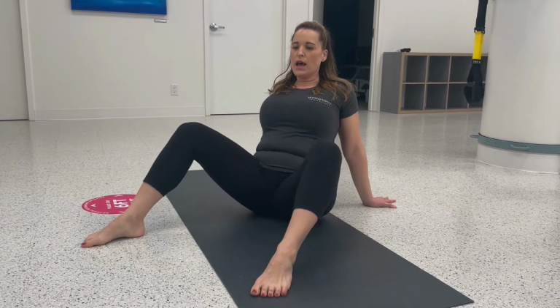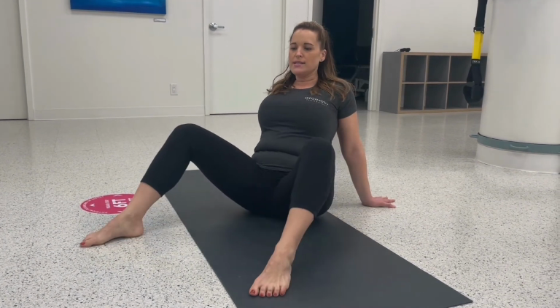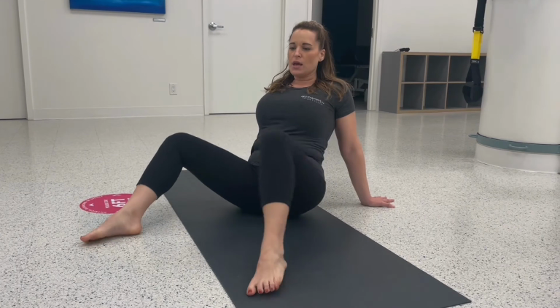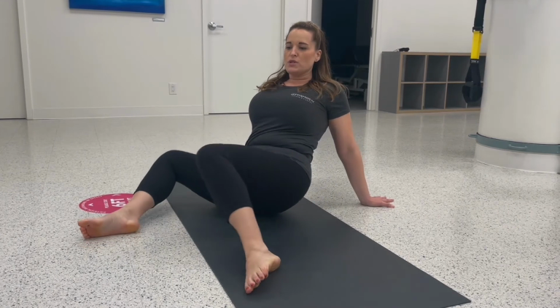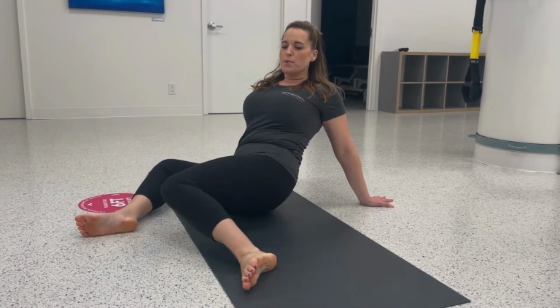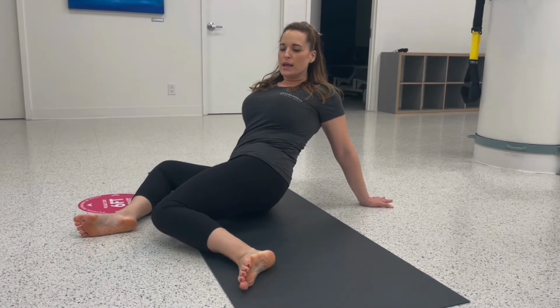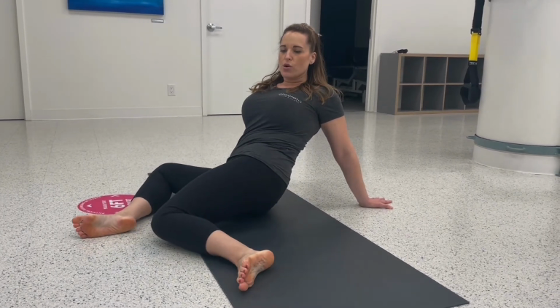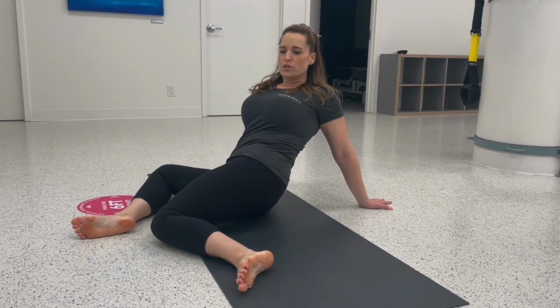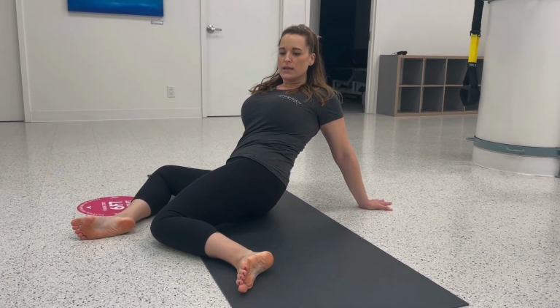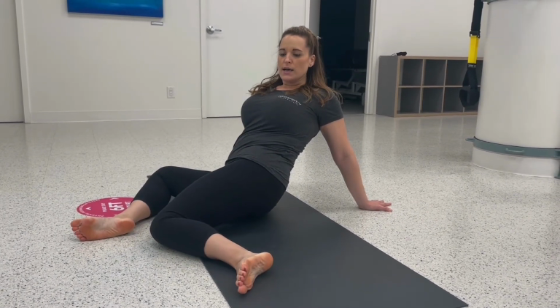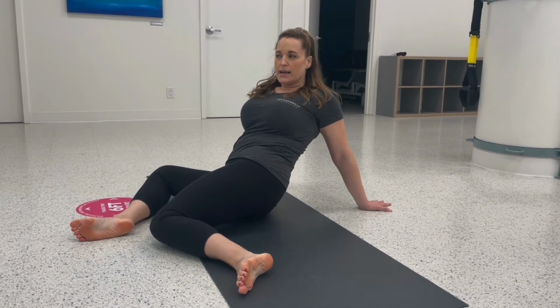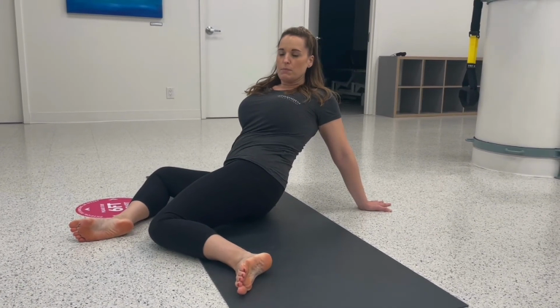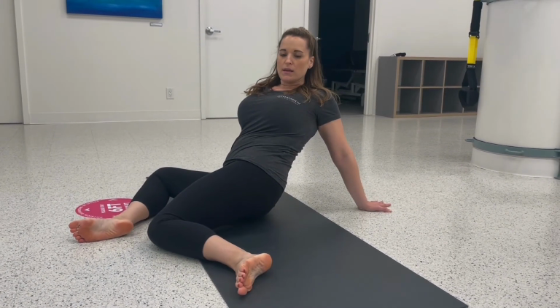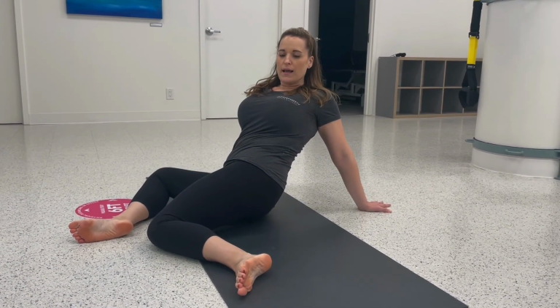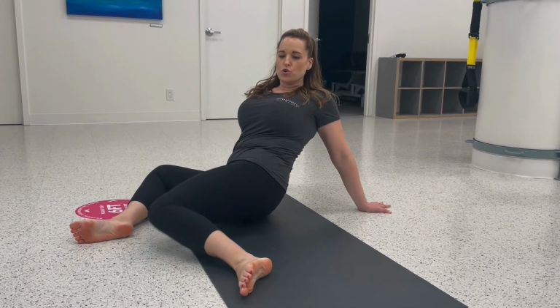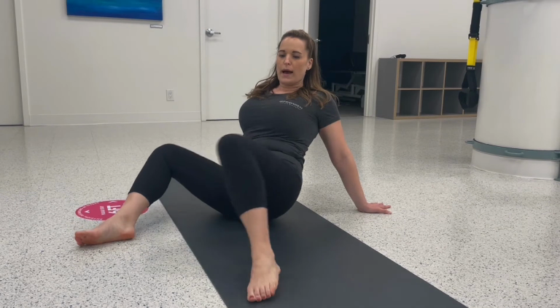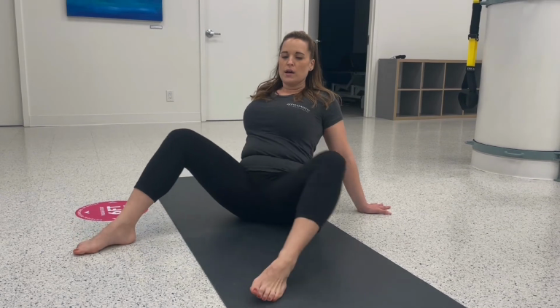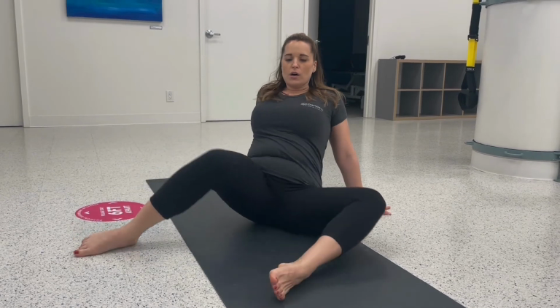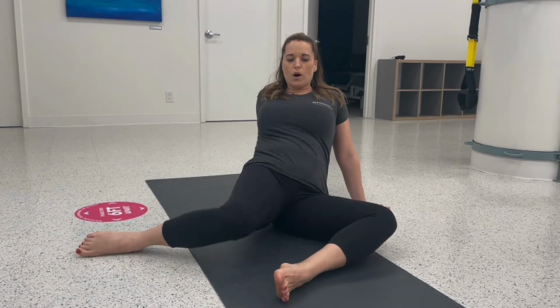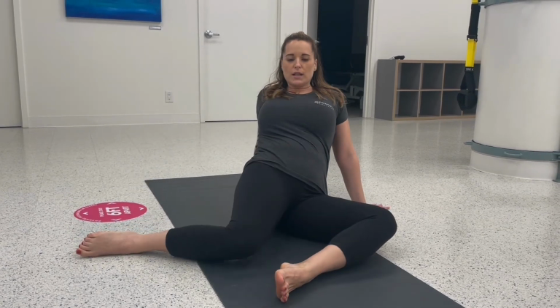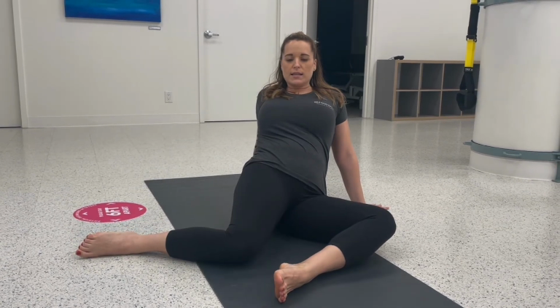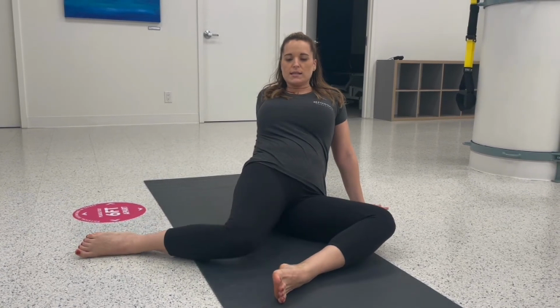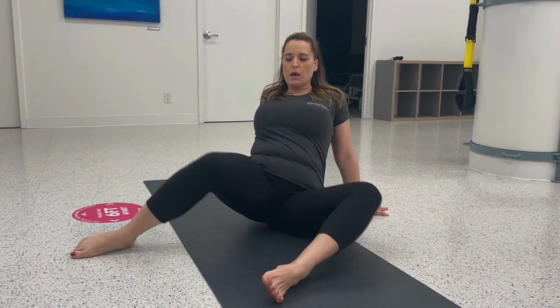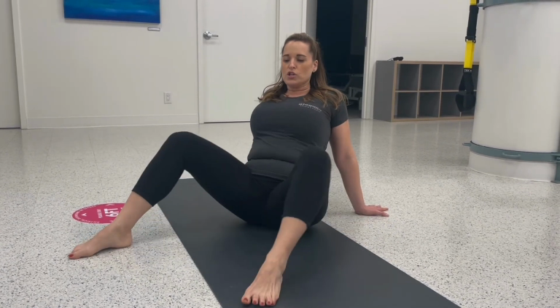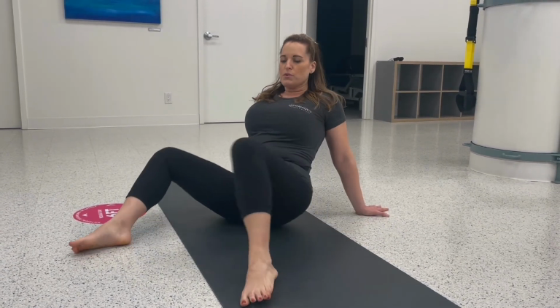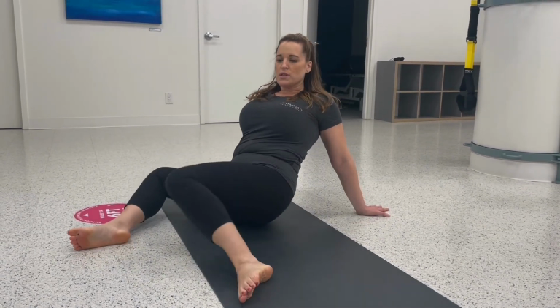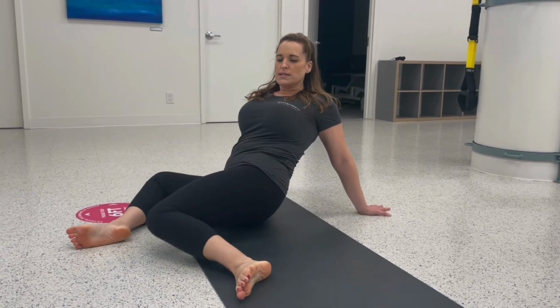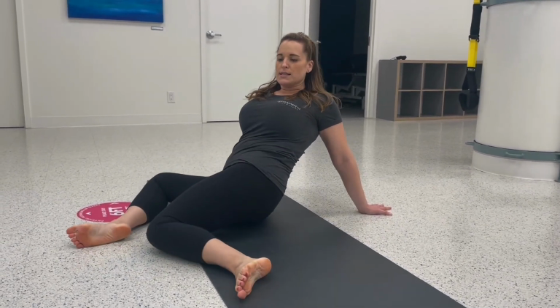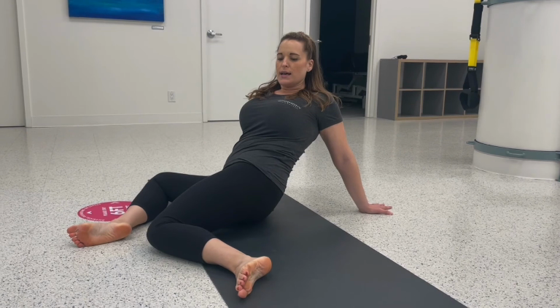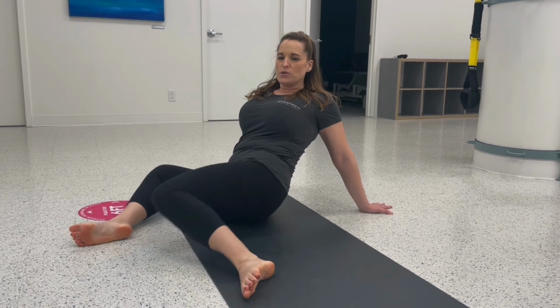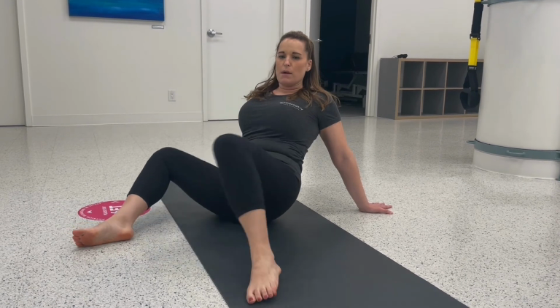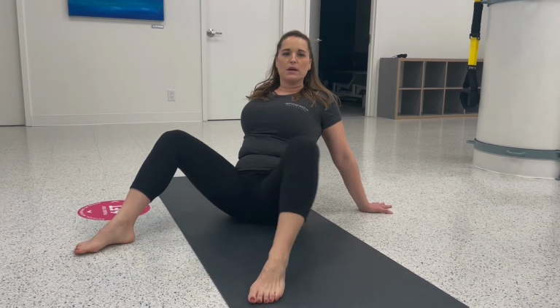Same thing — rotate both legs over to the right, again keeping that left shoulder back. Wash the legs, thus the name windshield wipers, side to side, loosening up both hips.